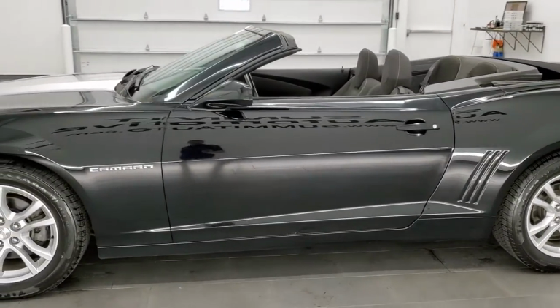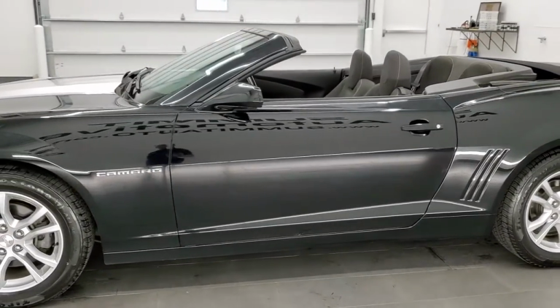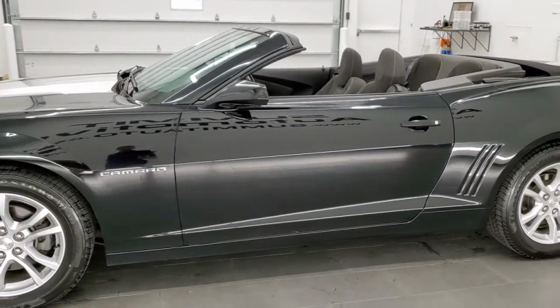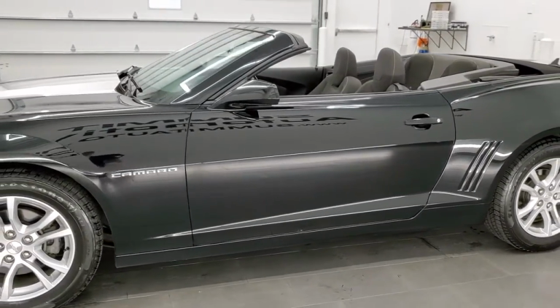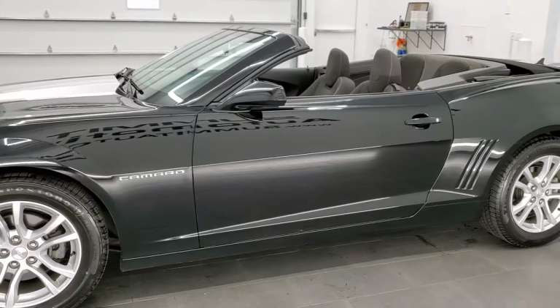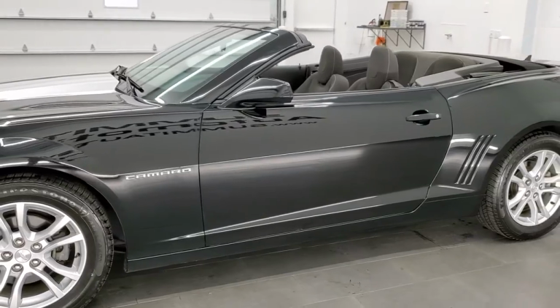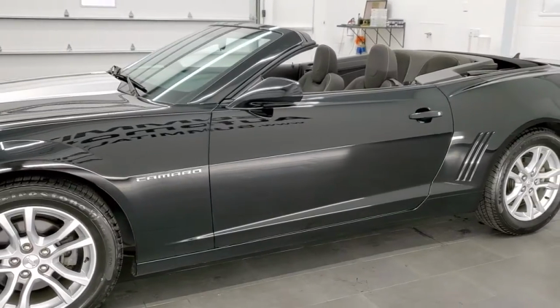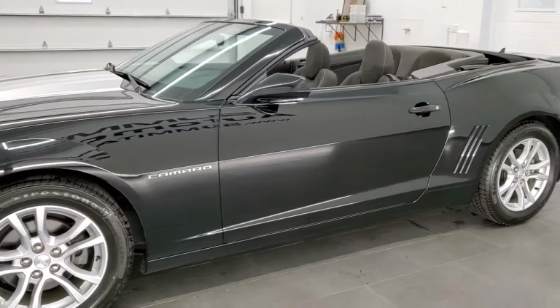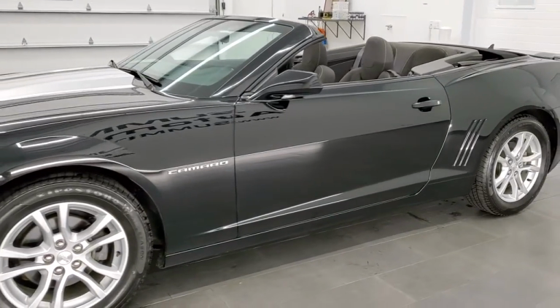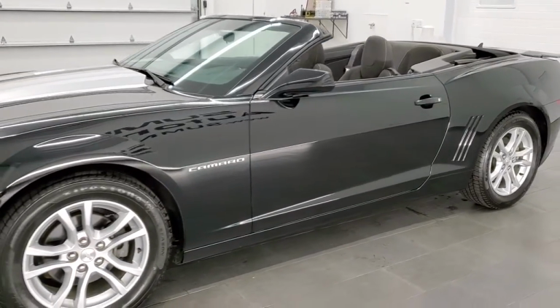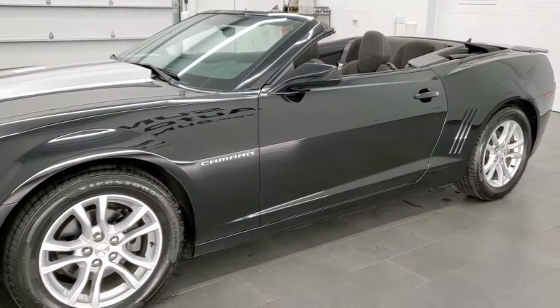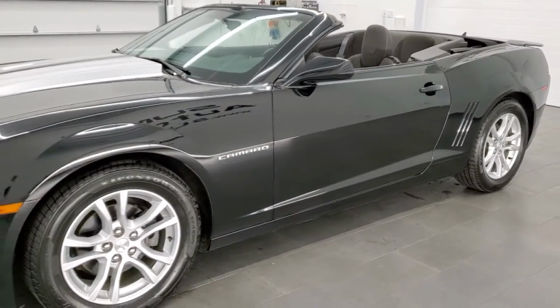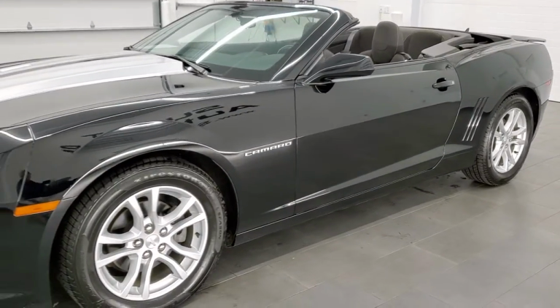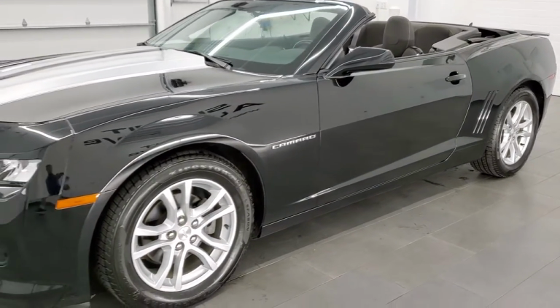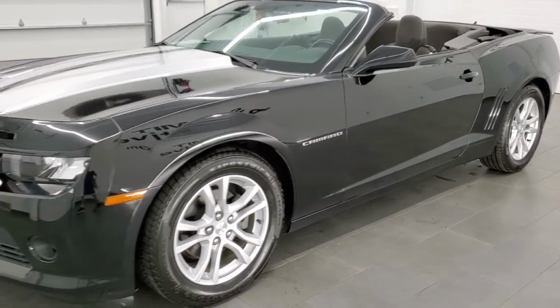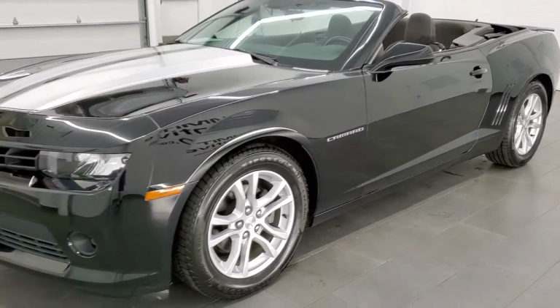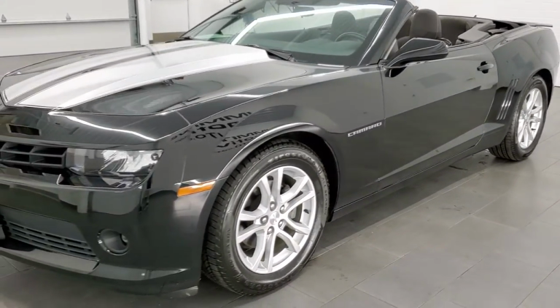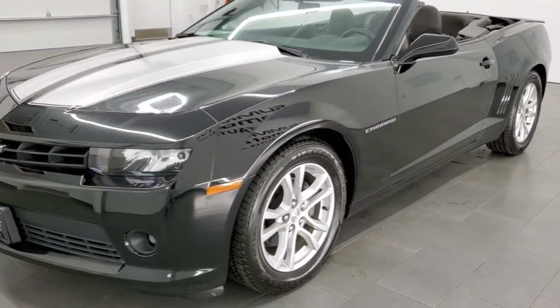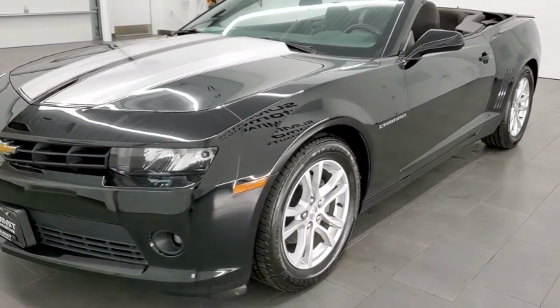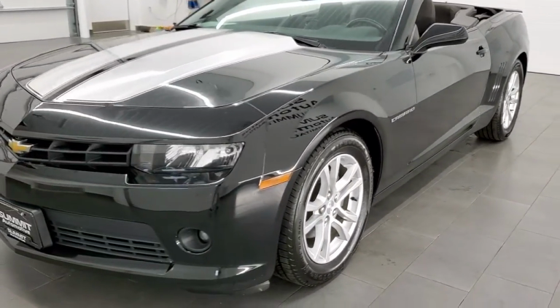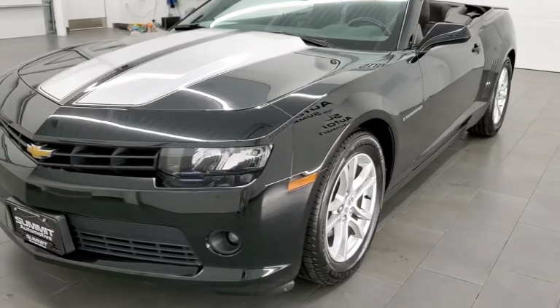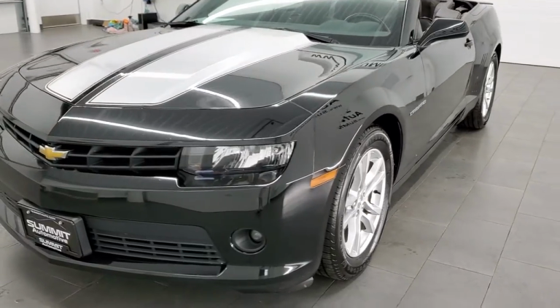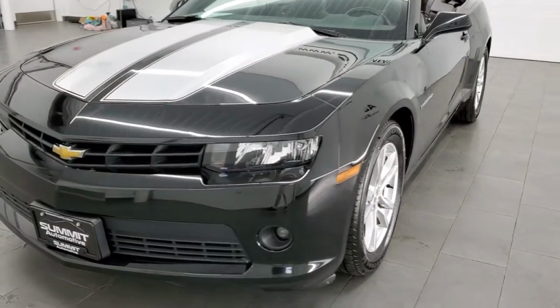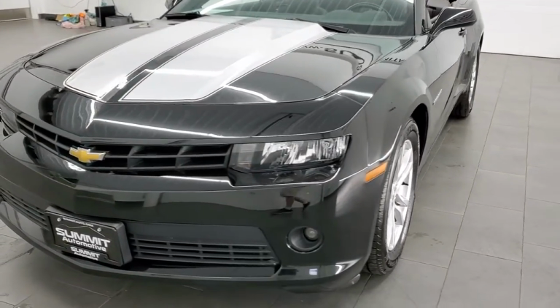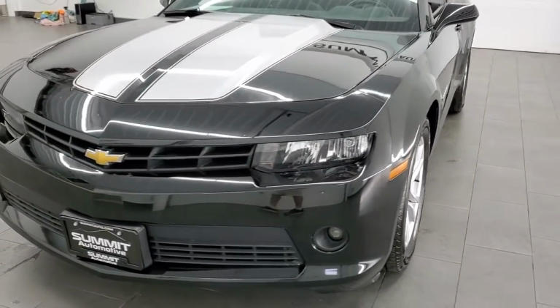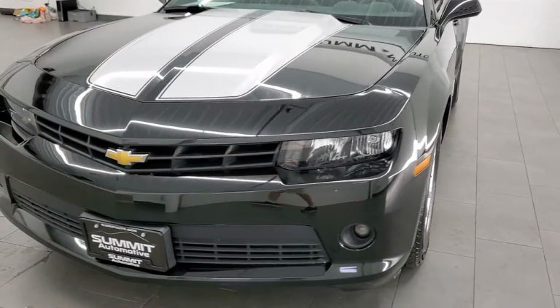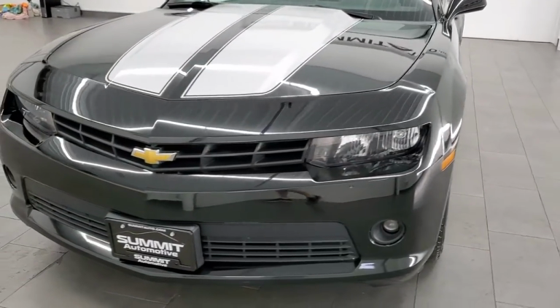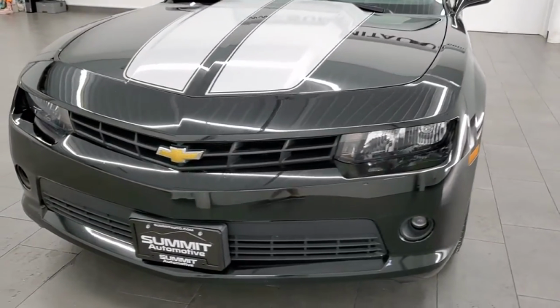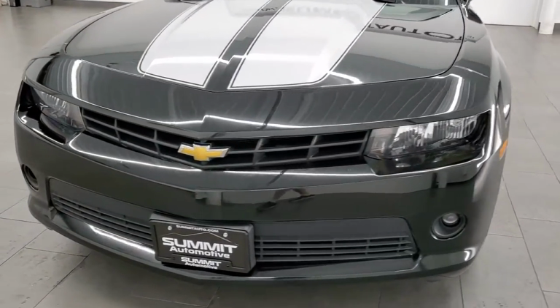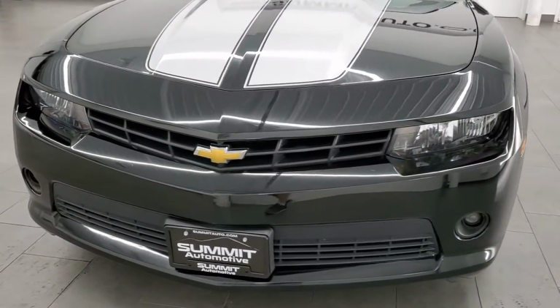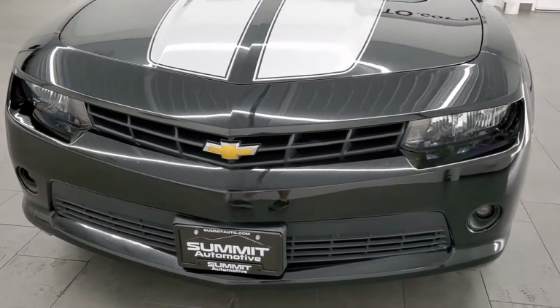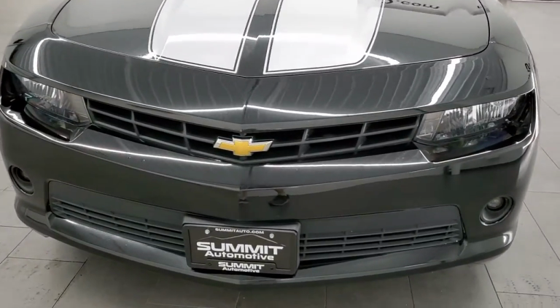This car has been fully safetied and inspected by our service shop, has a fresh oil and filter change. All the fluids have been checked and topped off, and this car is 100% ready to go.